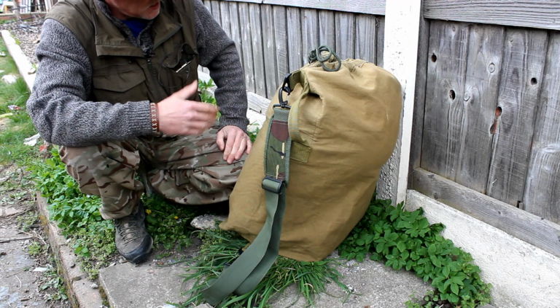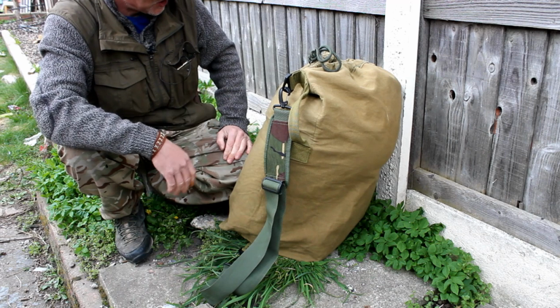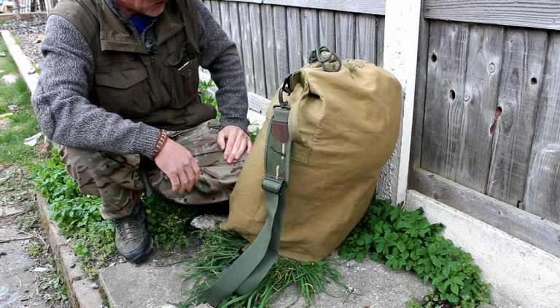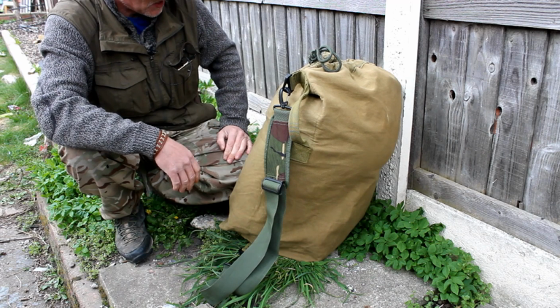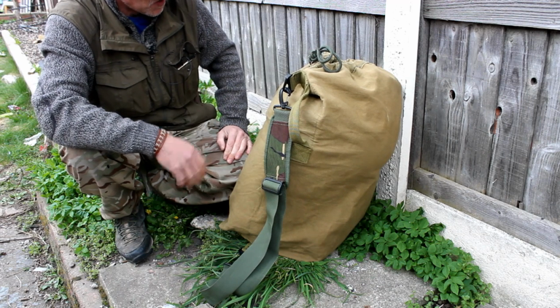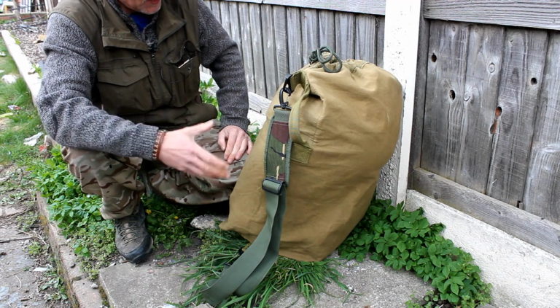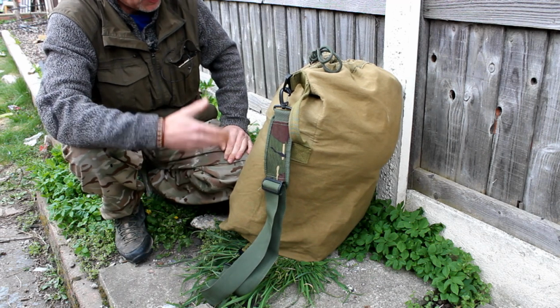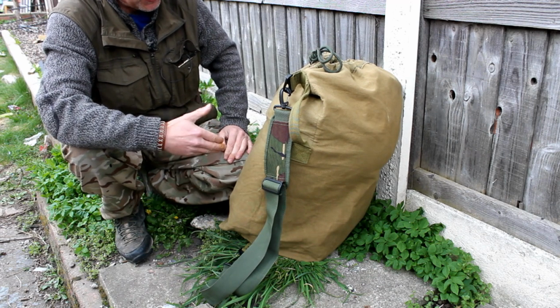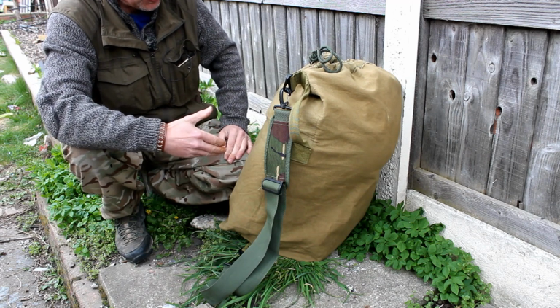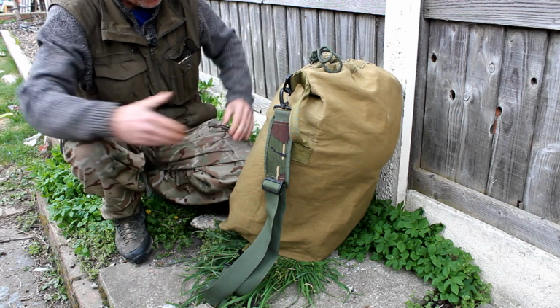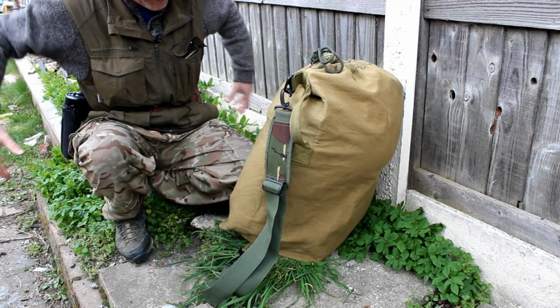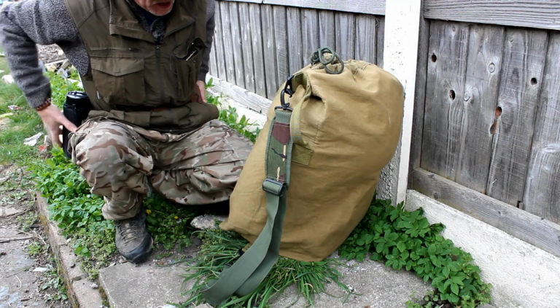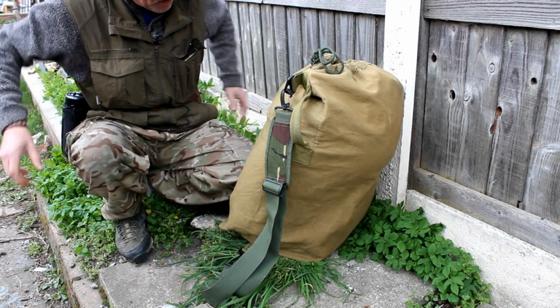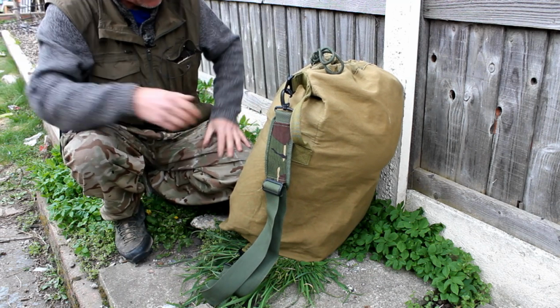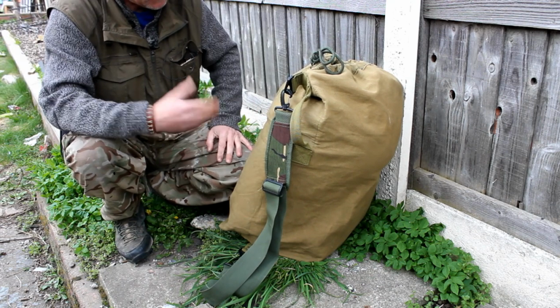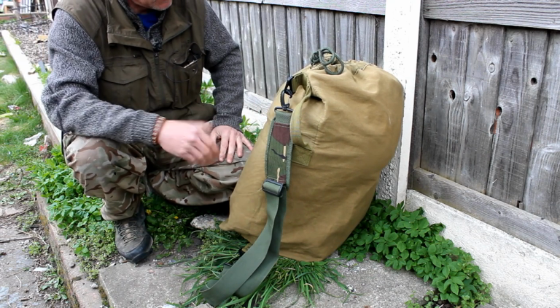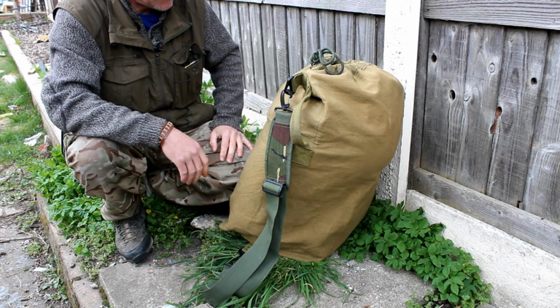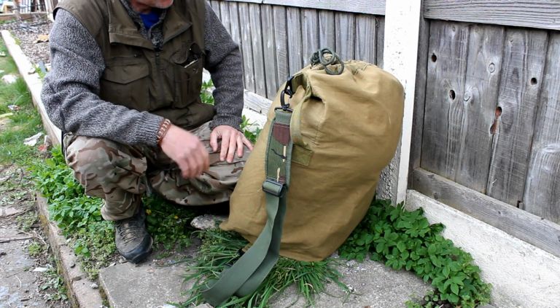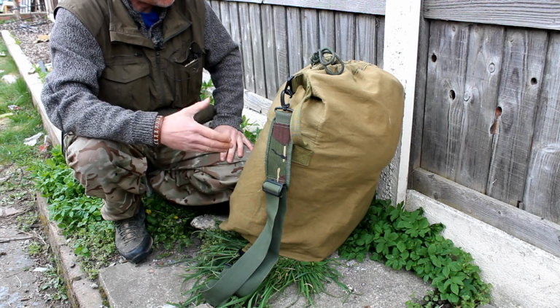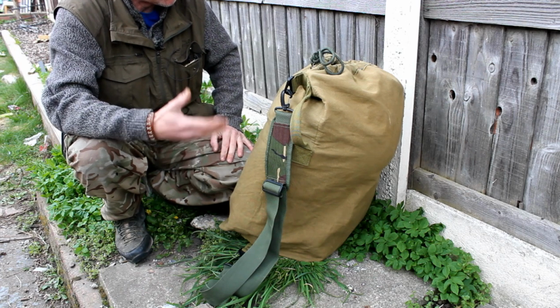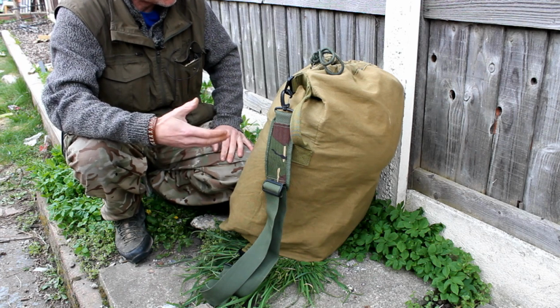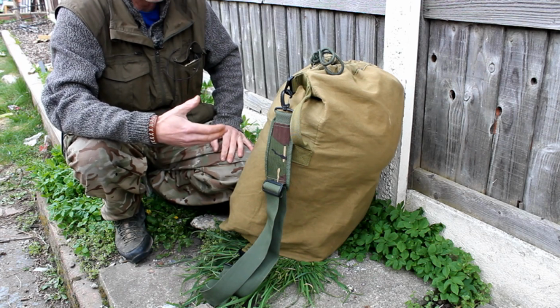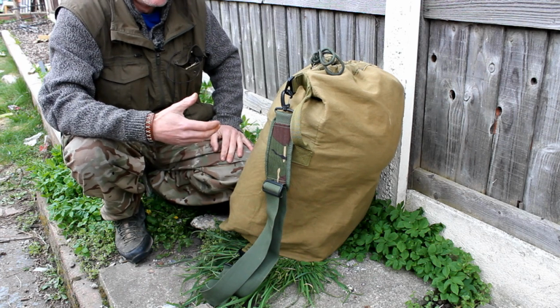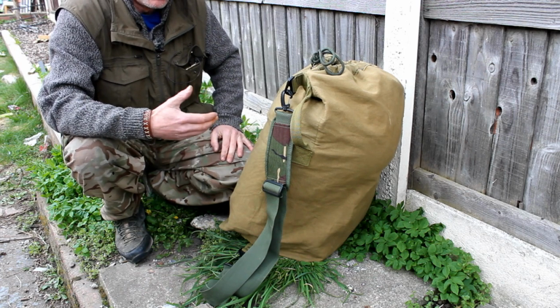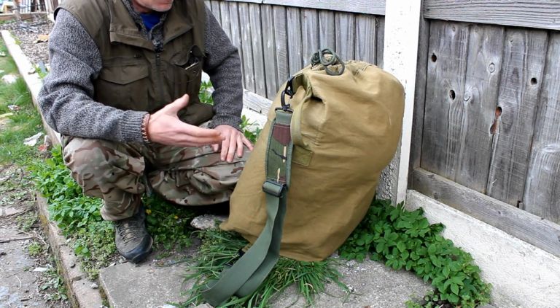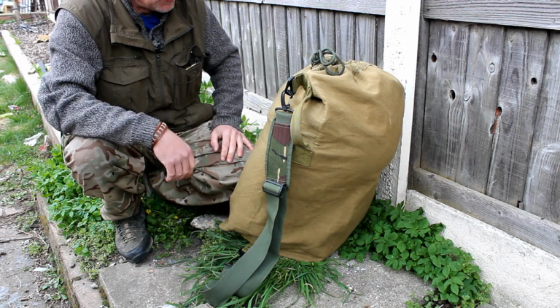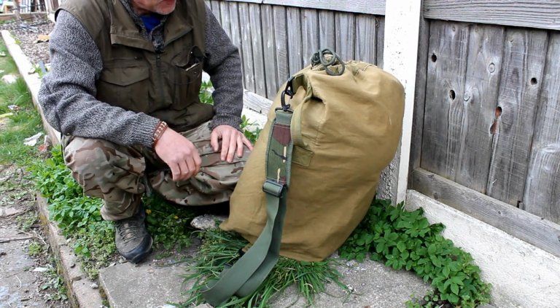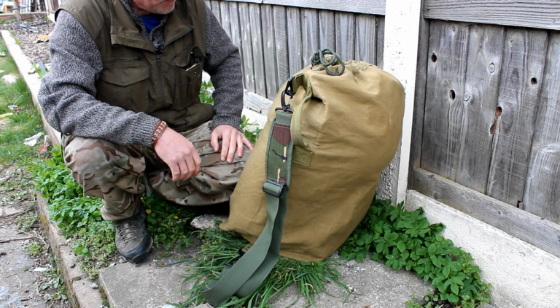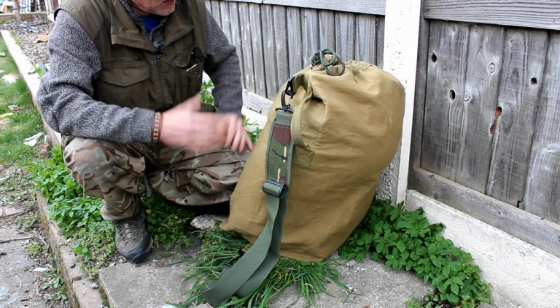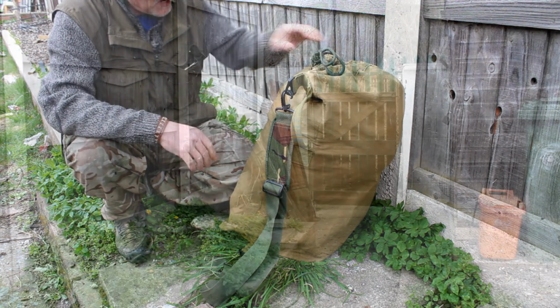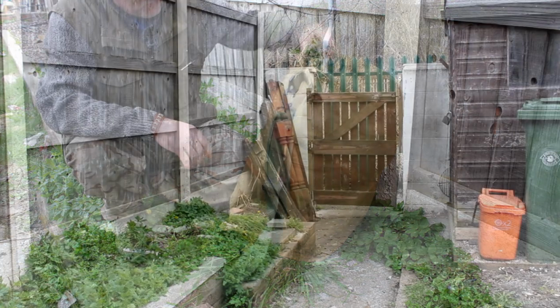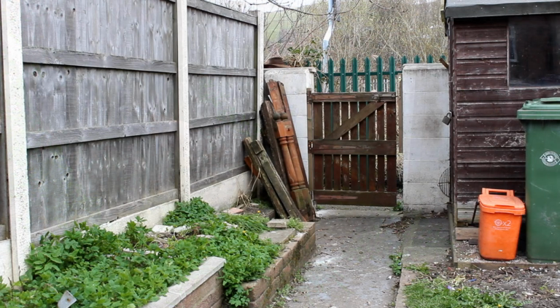I just thought I'd give it a go. I'm going to use this in conjunction with a belt kit, and that'll be on the next video — I'll just do that on another video.